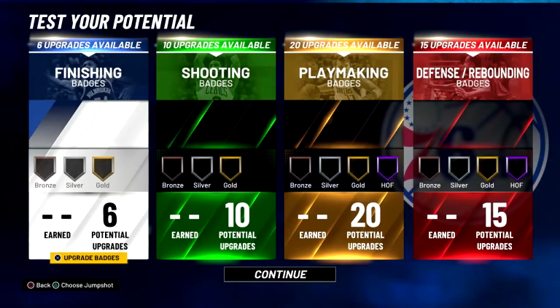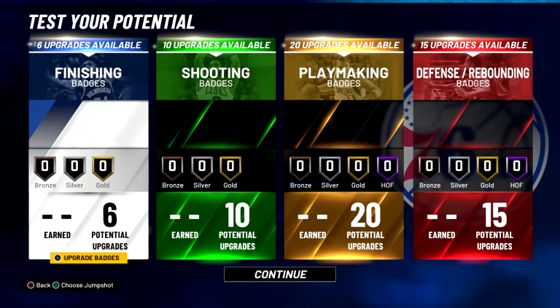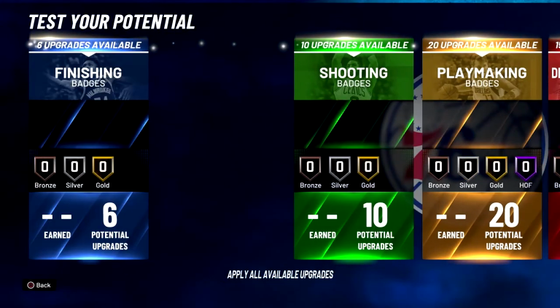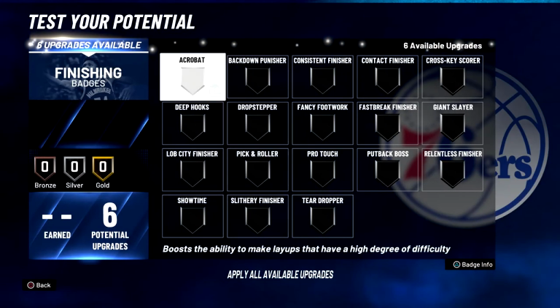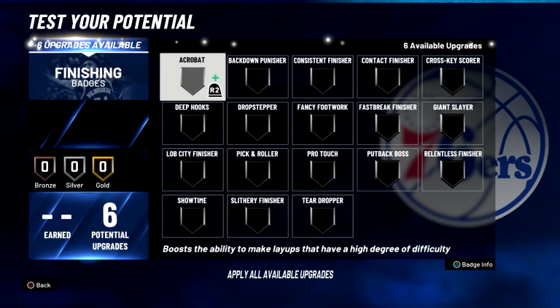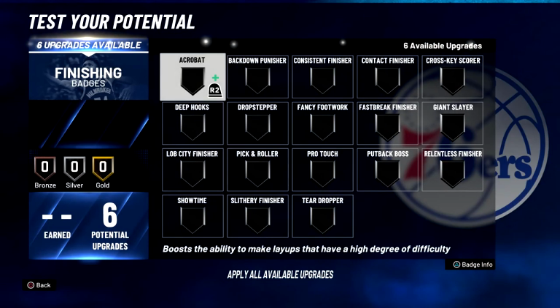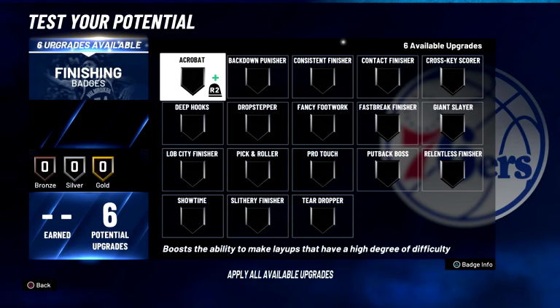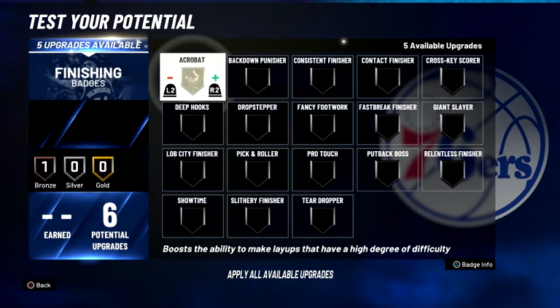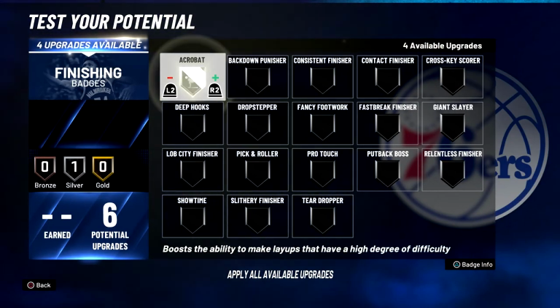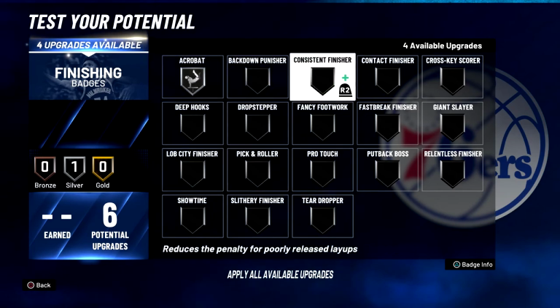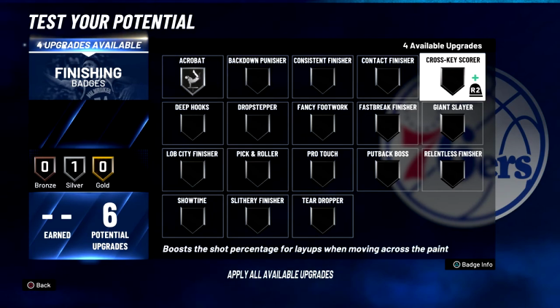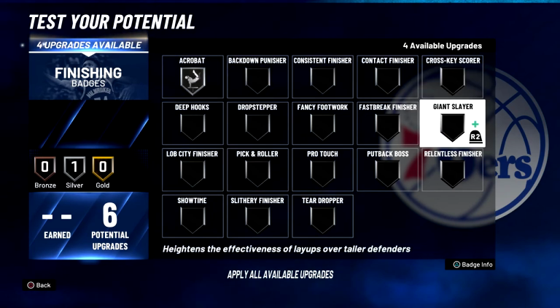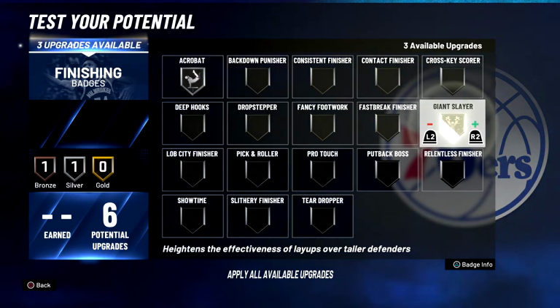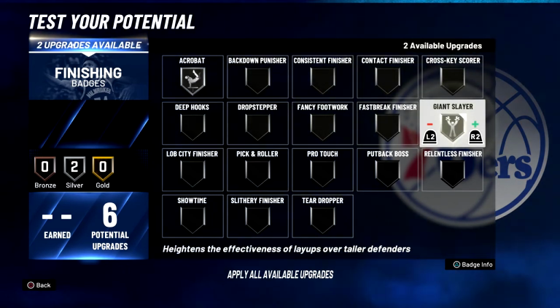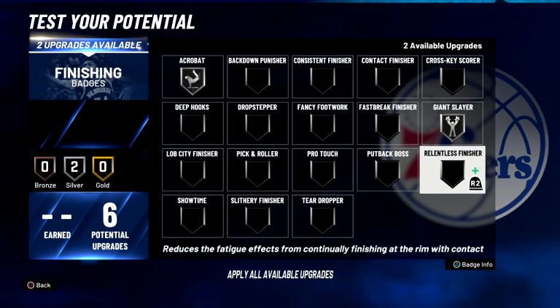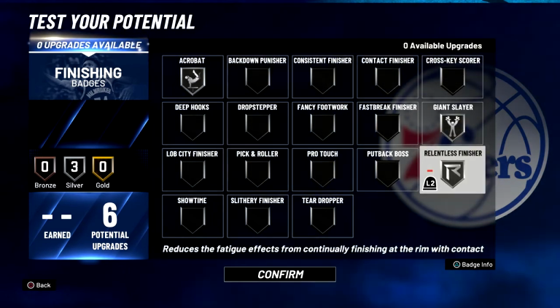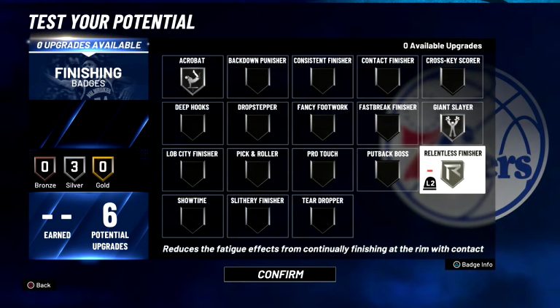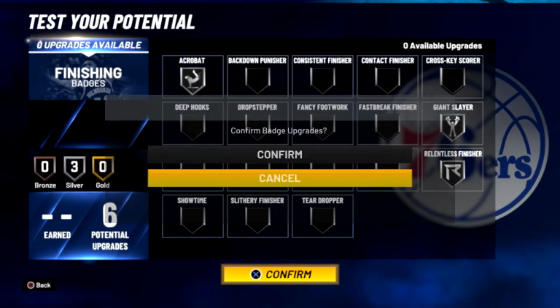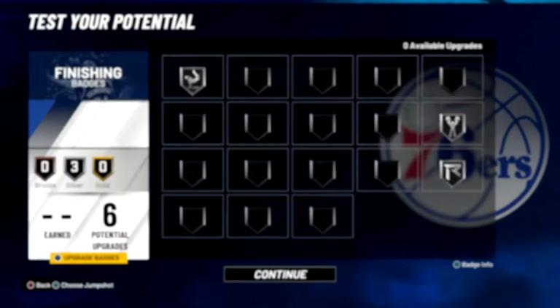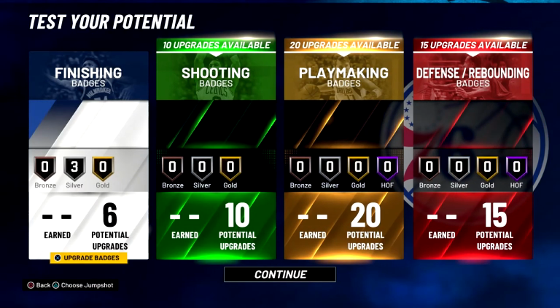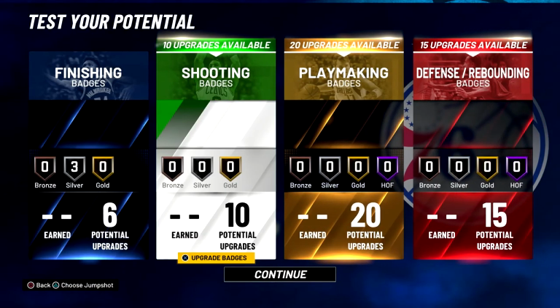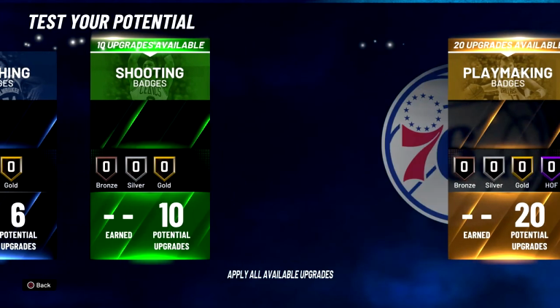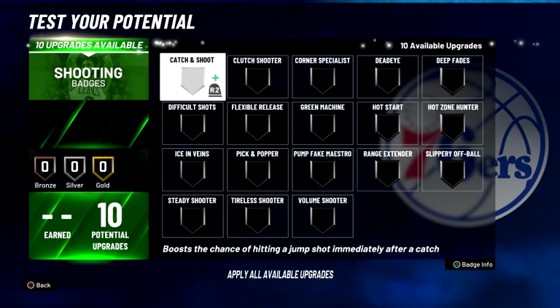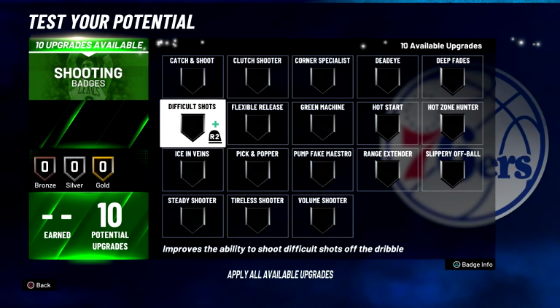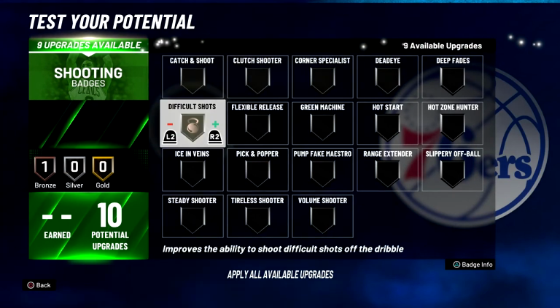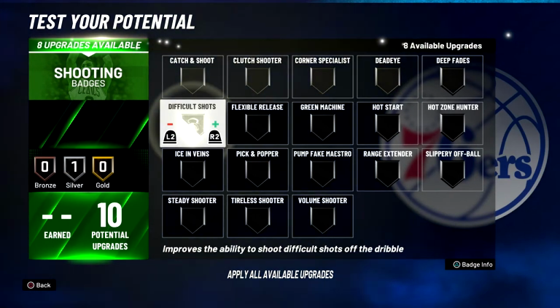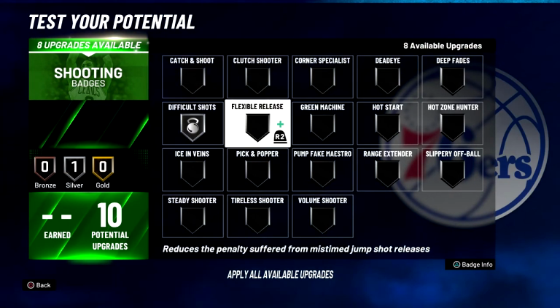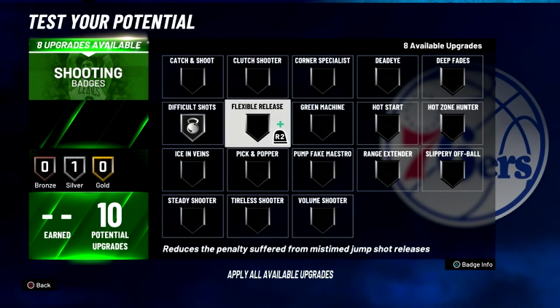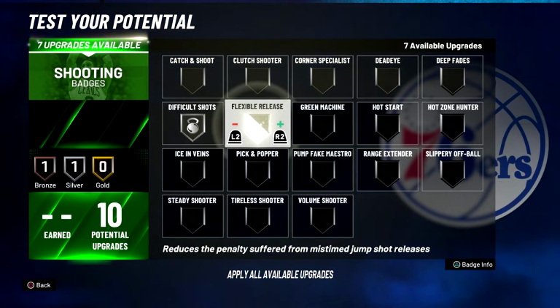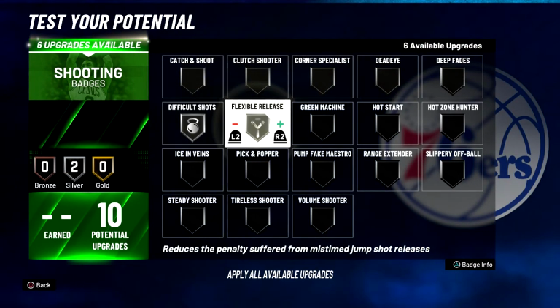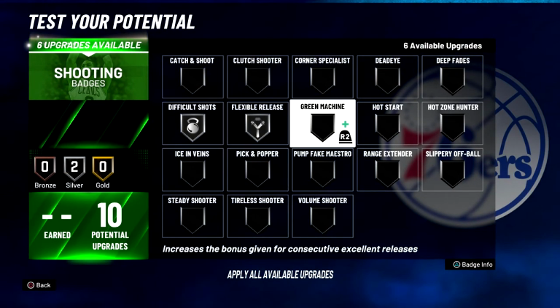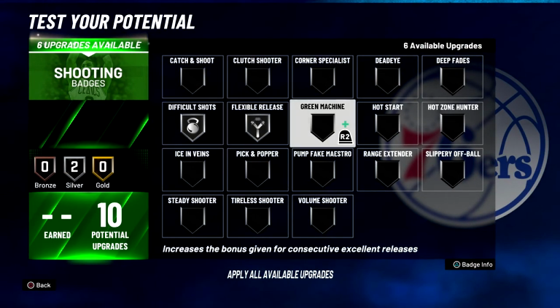For your finishing badges, you're going to put Acrobat on Silver, Giant Slayer on Silver, and Relentless Finisher on Silver. For your shooting badges, you're going to put Difficult Shots on Silver, Flexible Release on Silver, Green Machine on Silver, Hot Start on Silver, and Hot Zone Hunter on Silver.